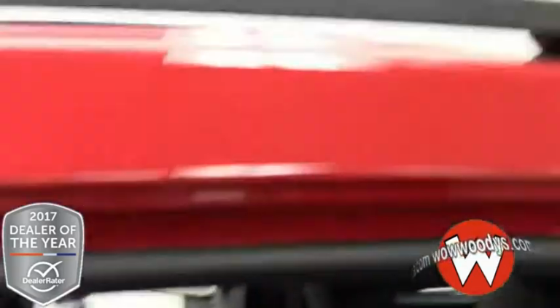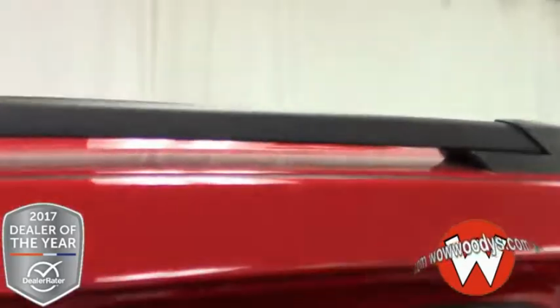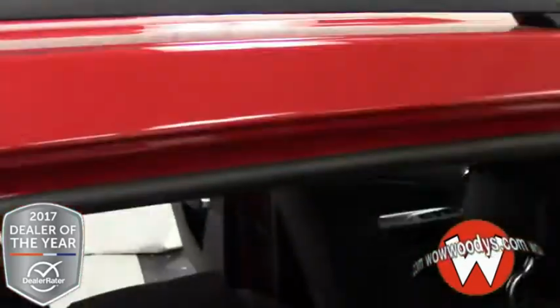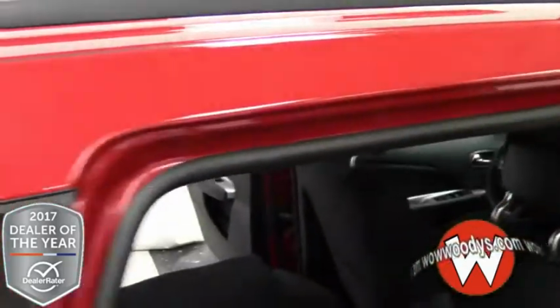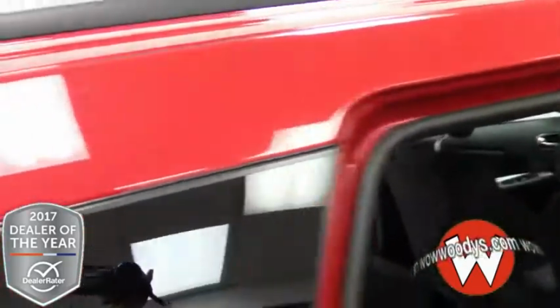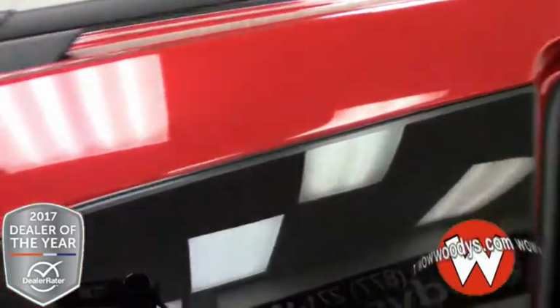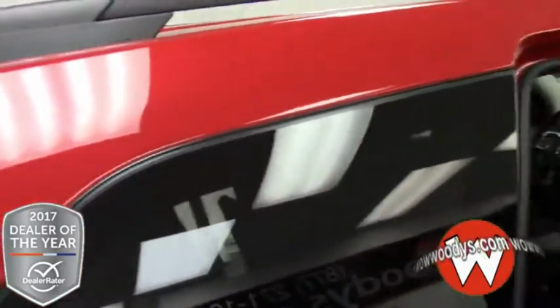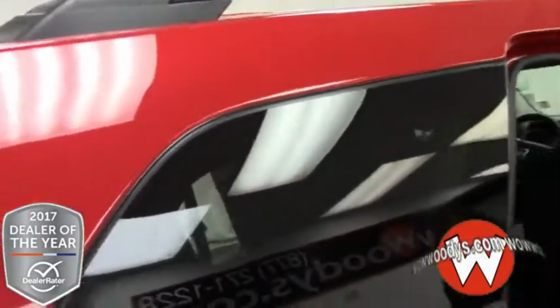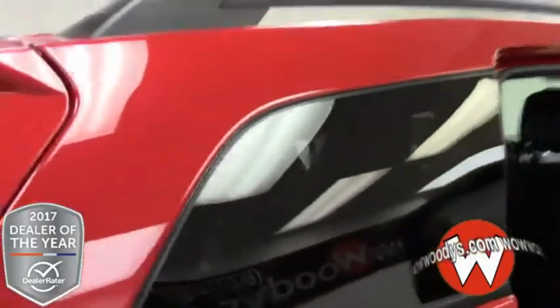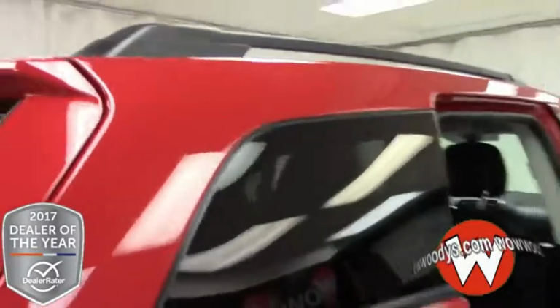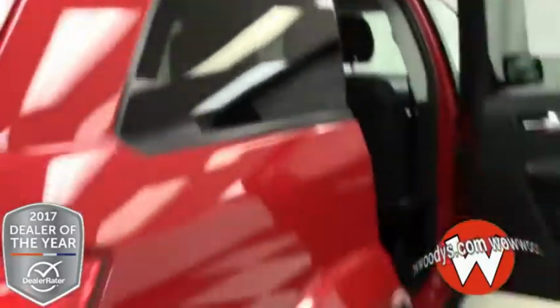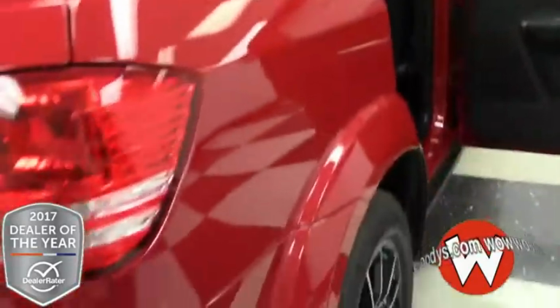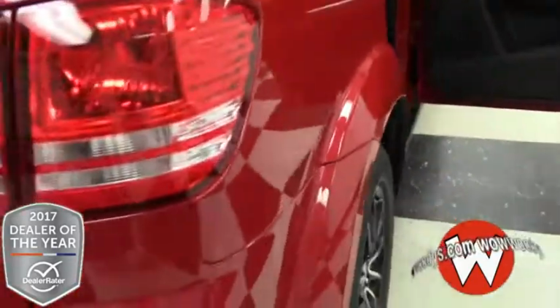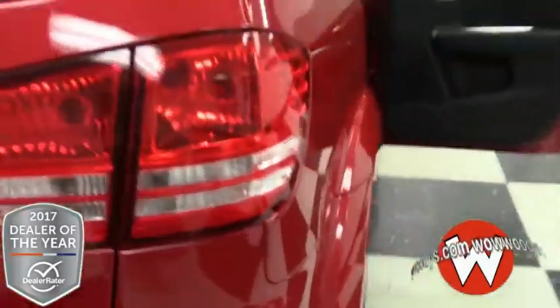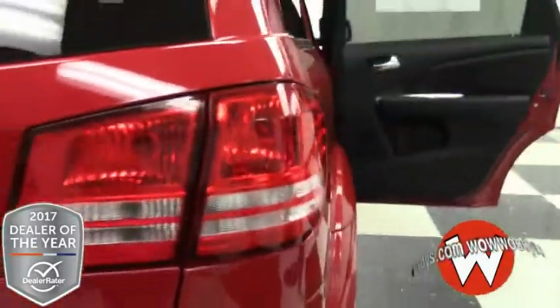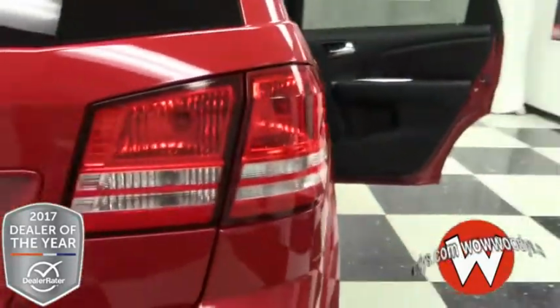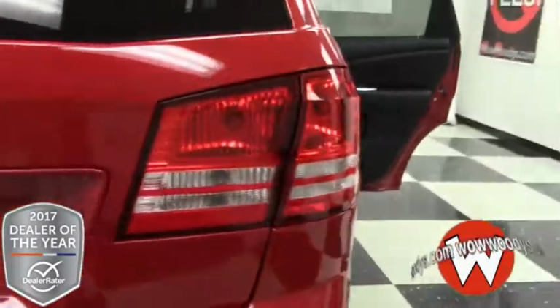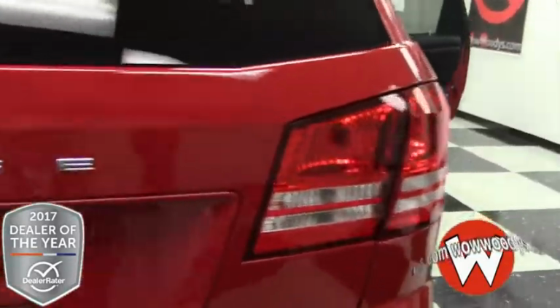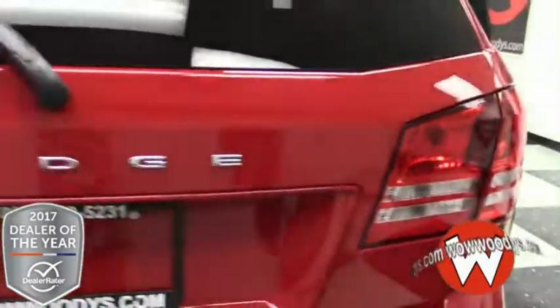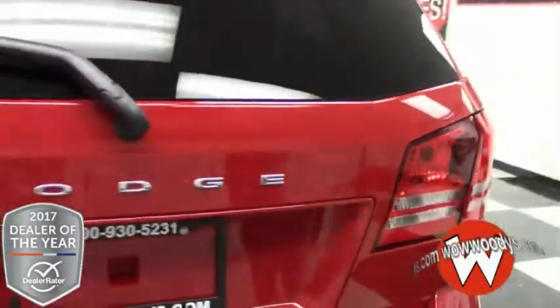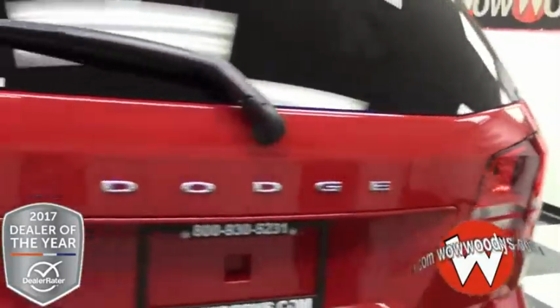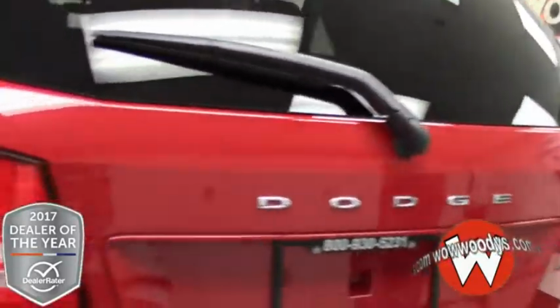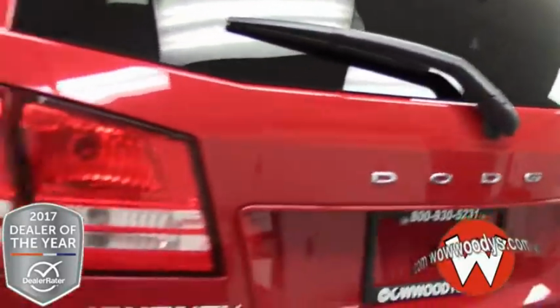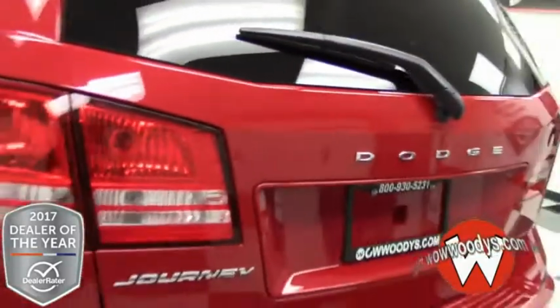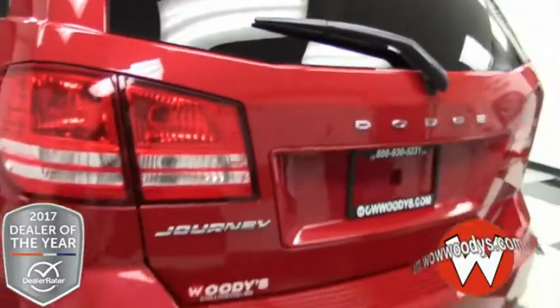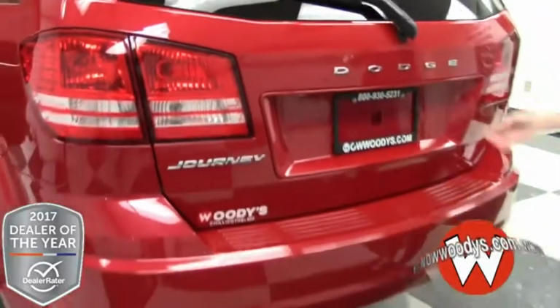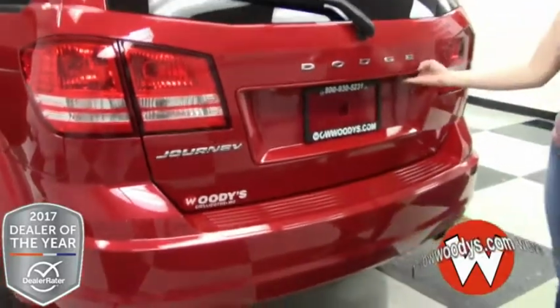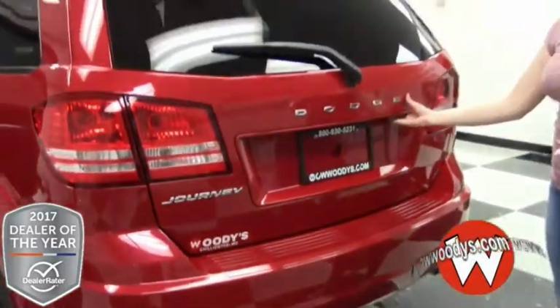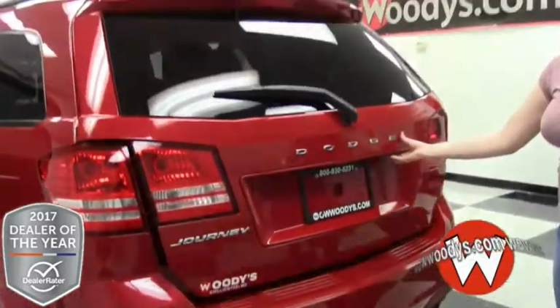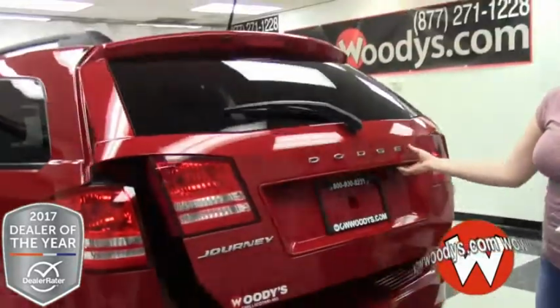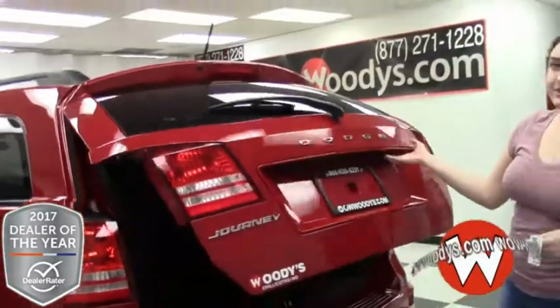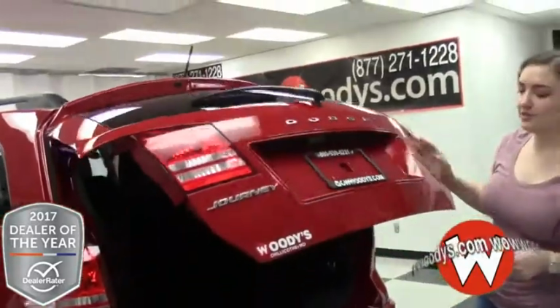Looking up, you do have a roof rack so you can store any large items that you might need. Up top your liftgate is right here — let's take a look into the trunk.